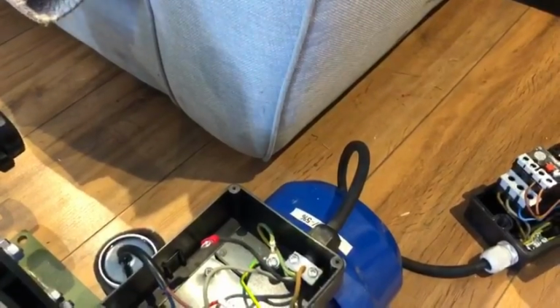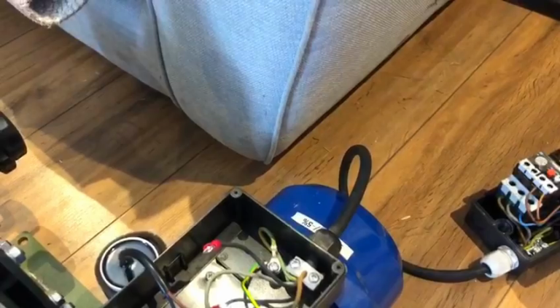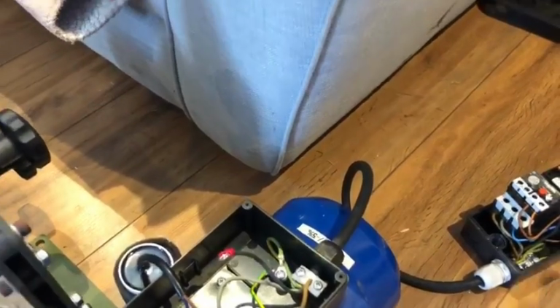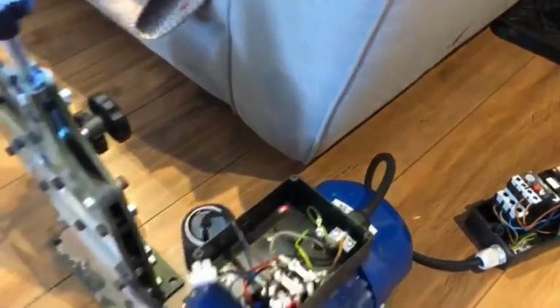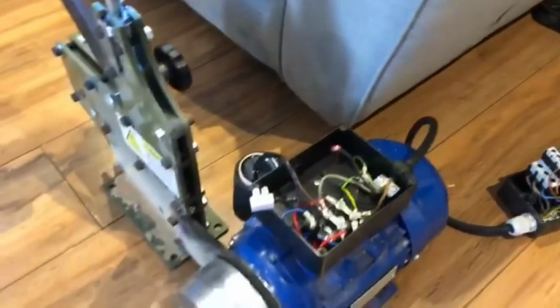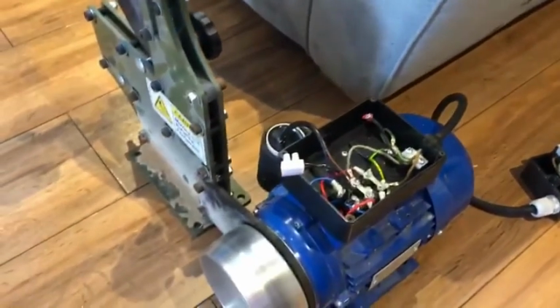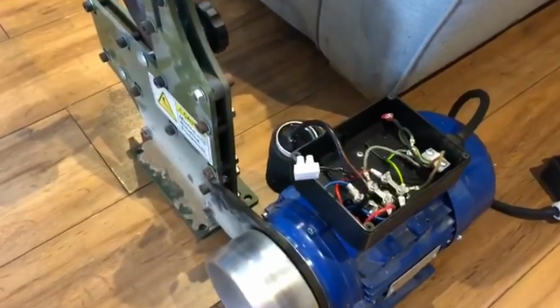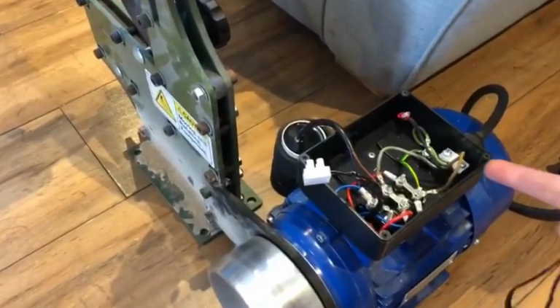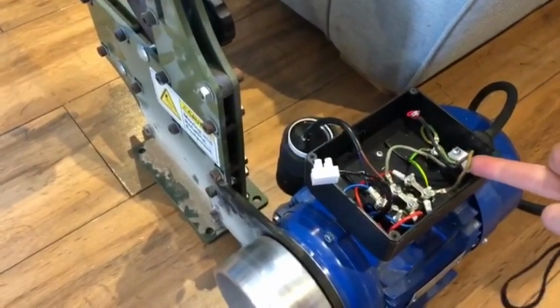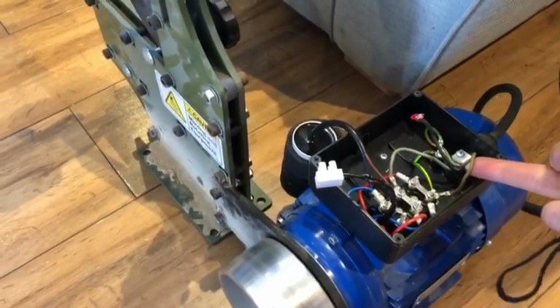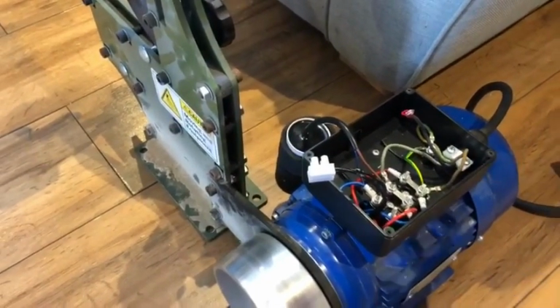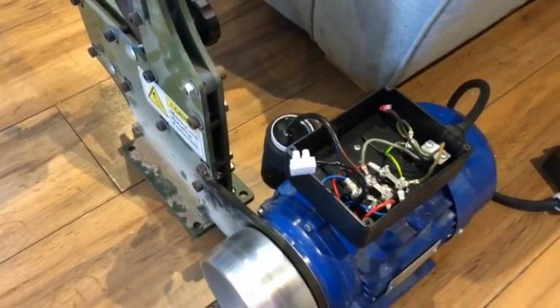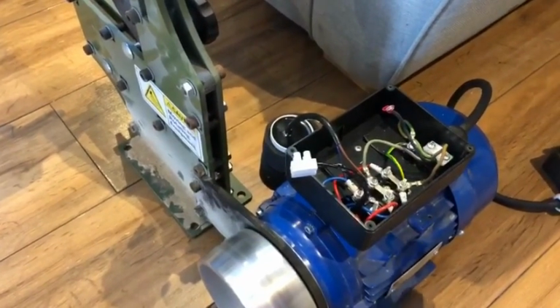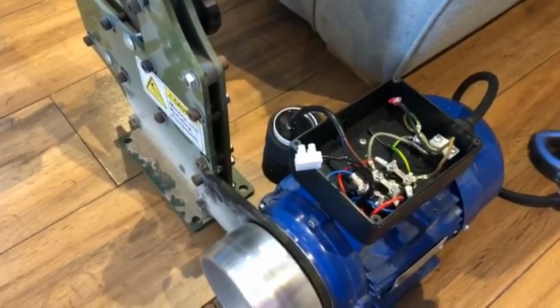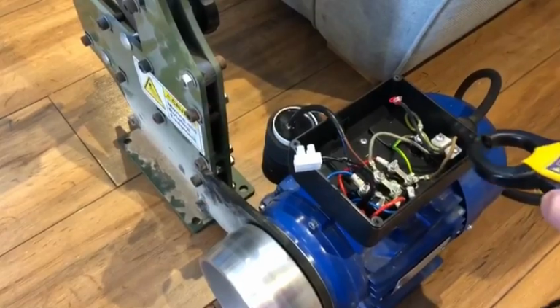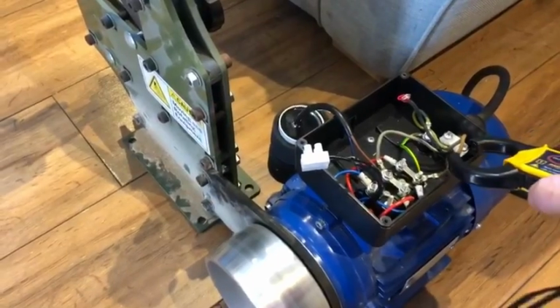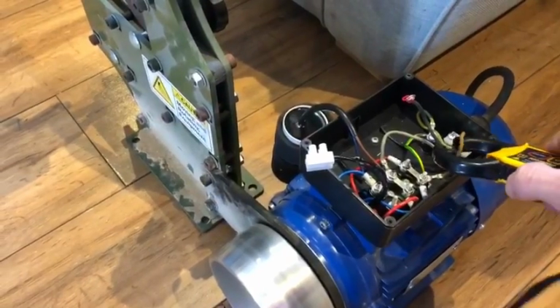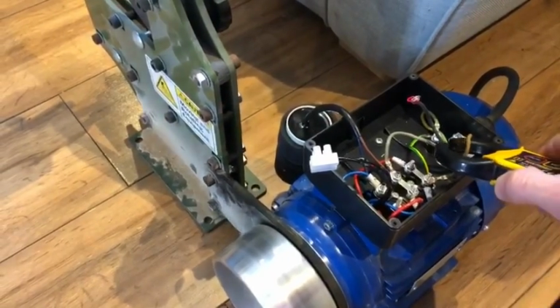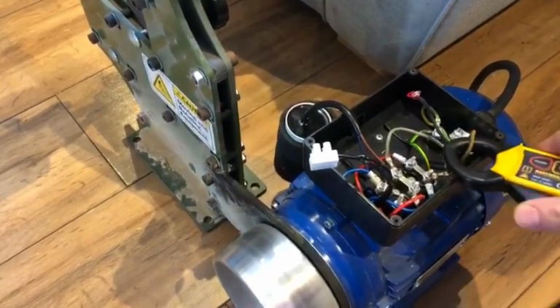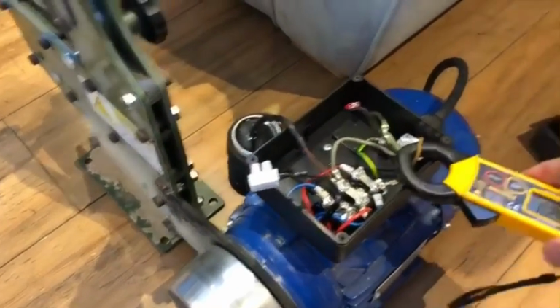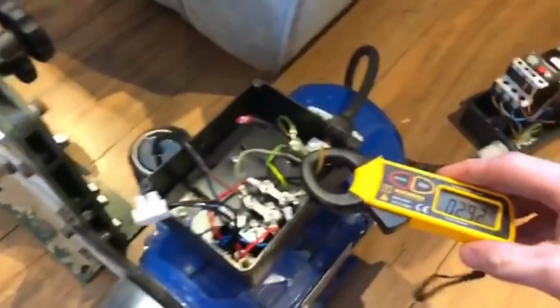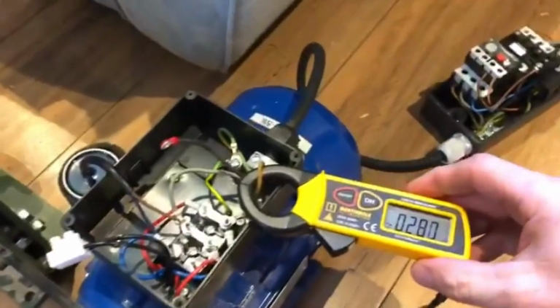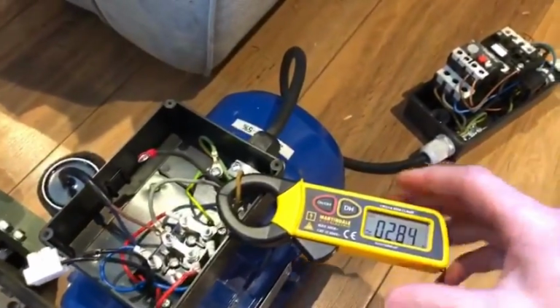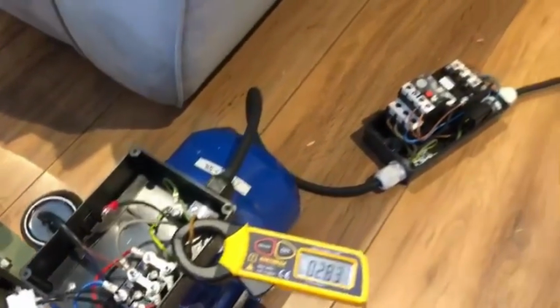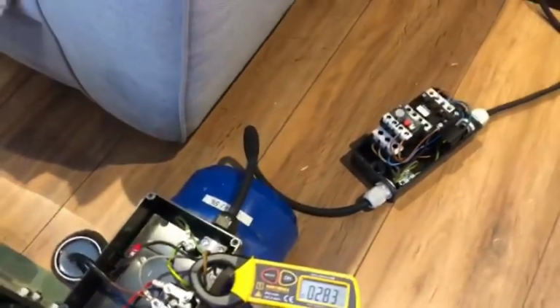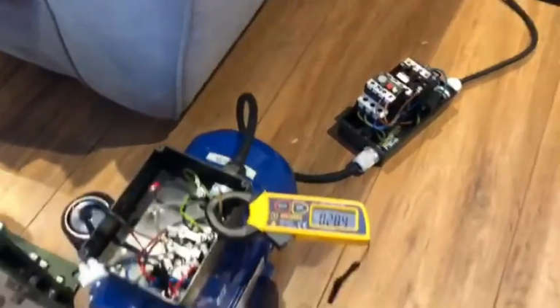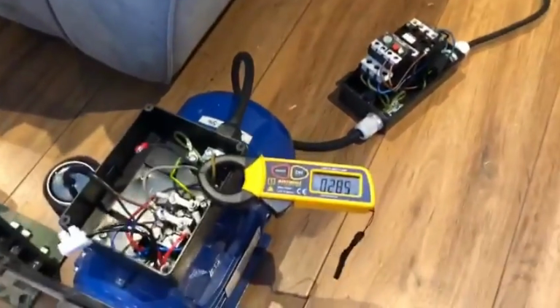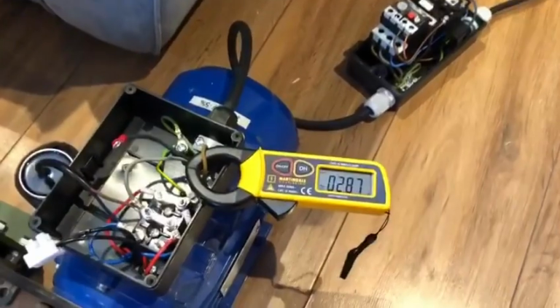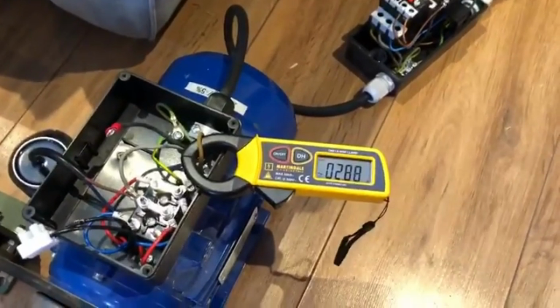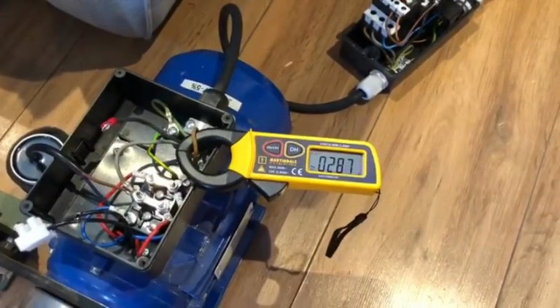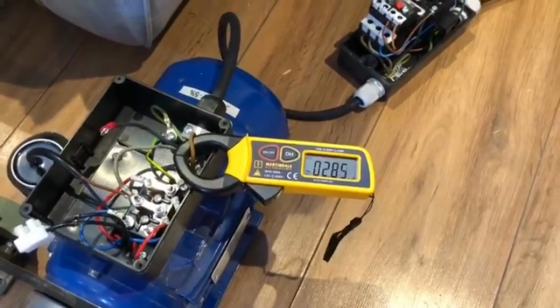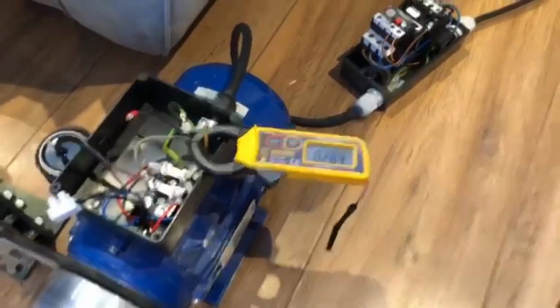Just turn it on — you can see it's now spinning up. I've got access here to the line conductor, so I'll just put the clamp meter on it, and as you can see it's only reading about two to three amps.